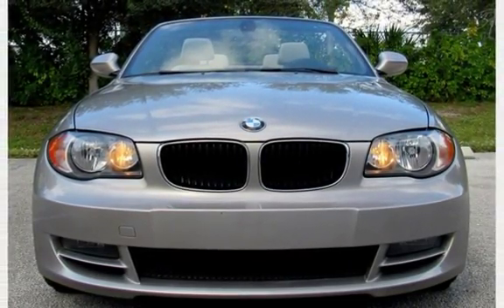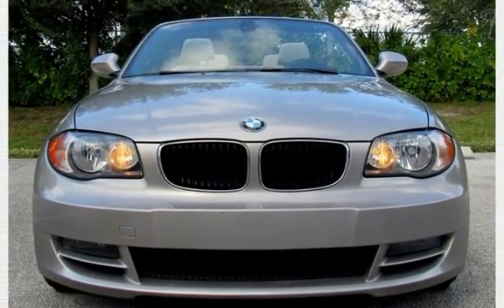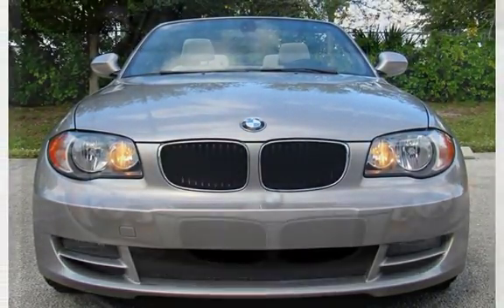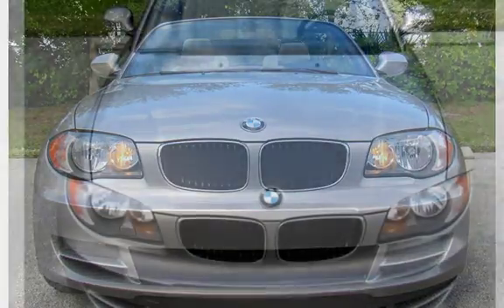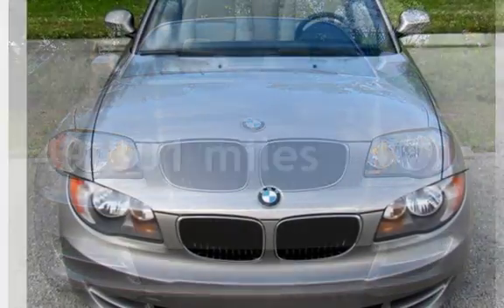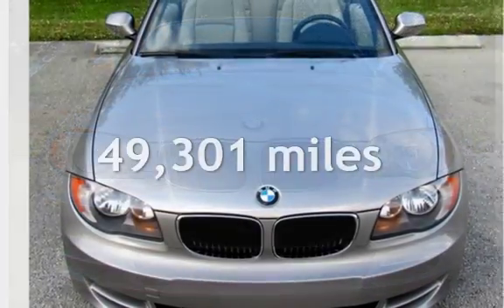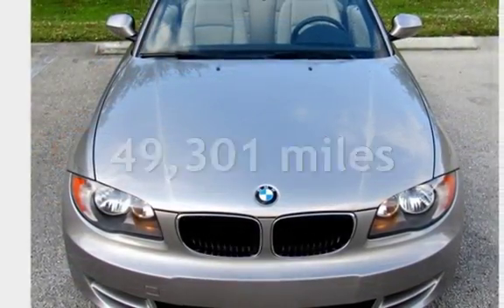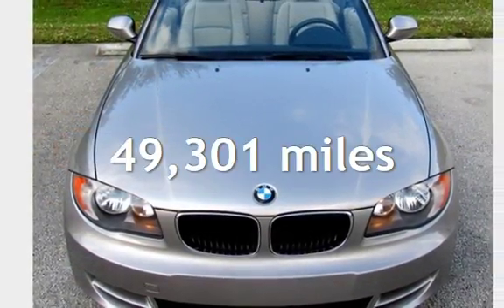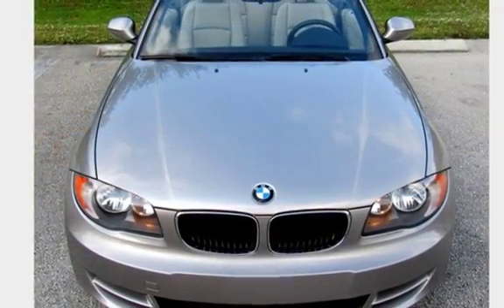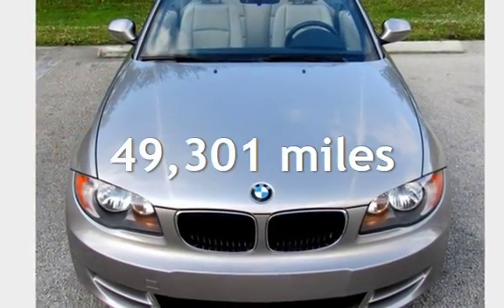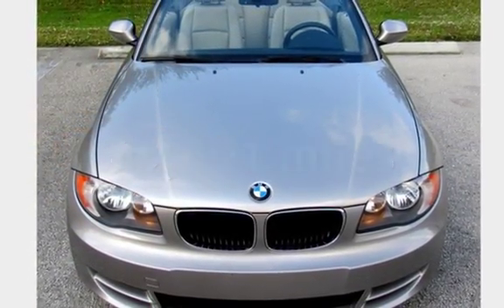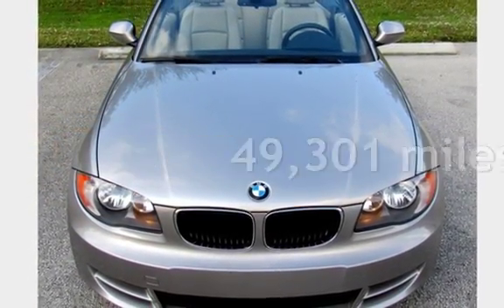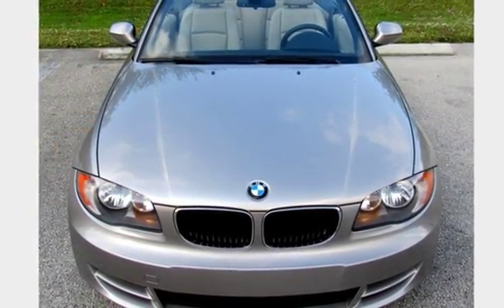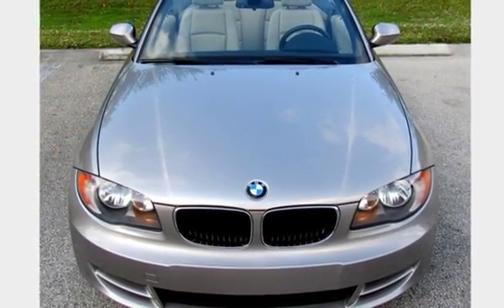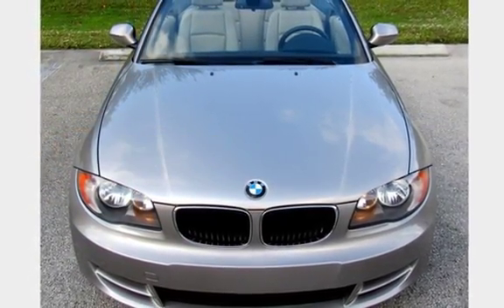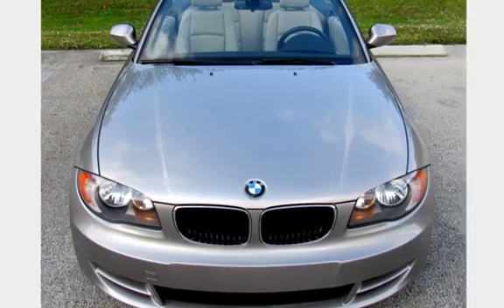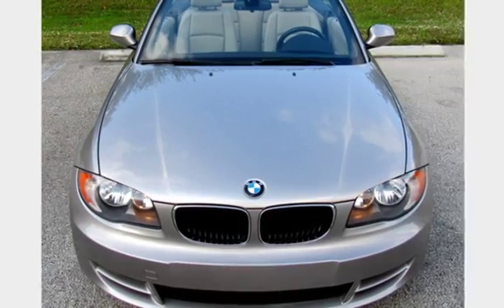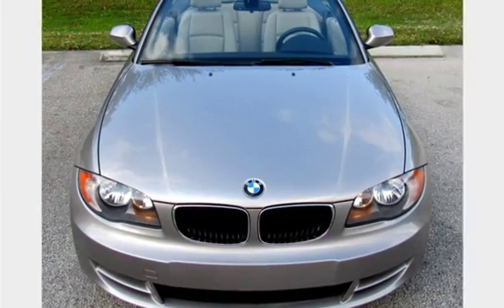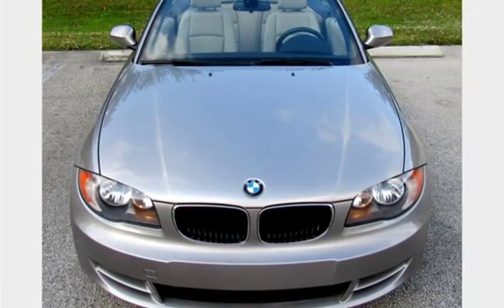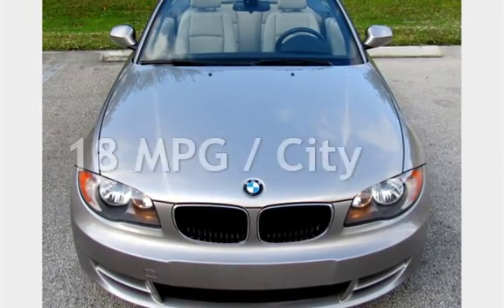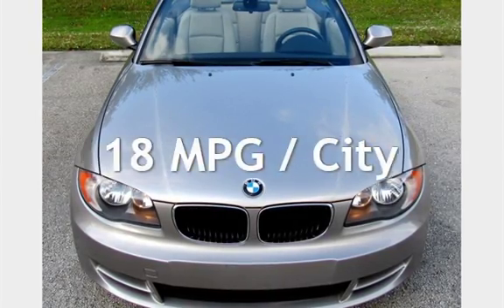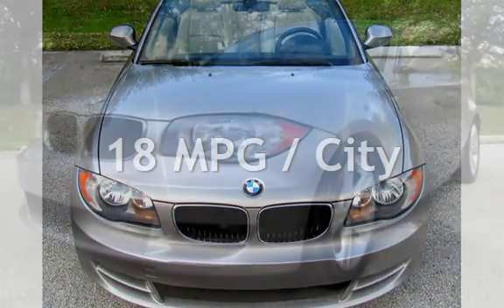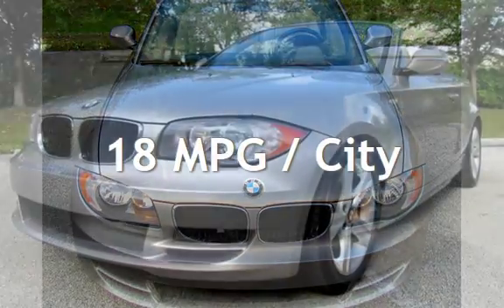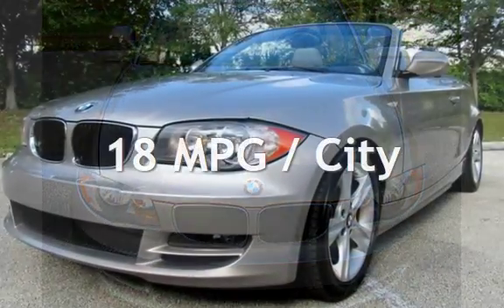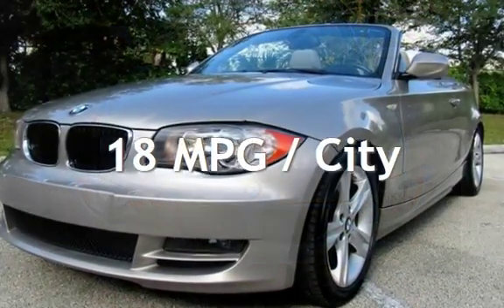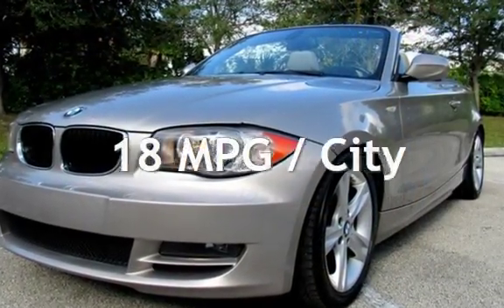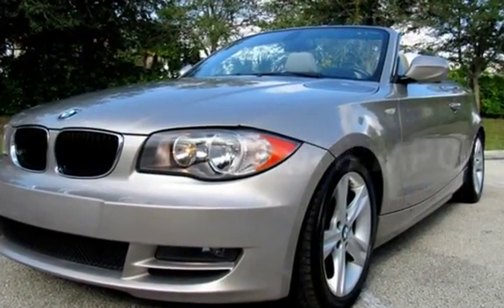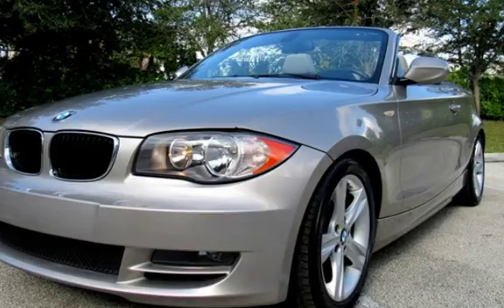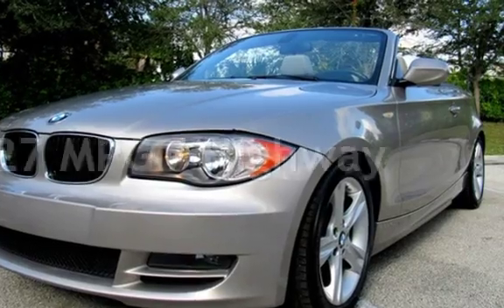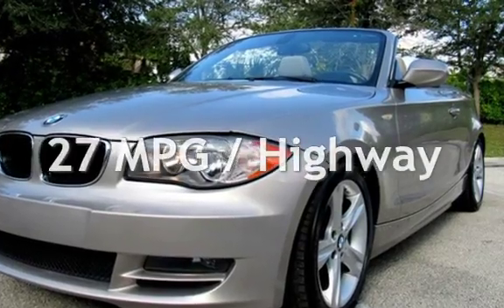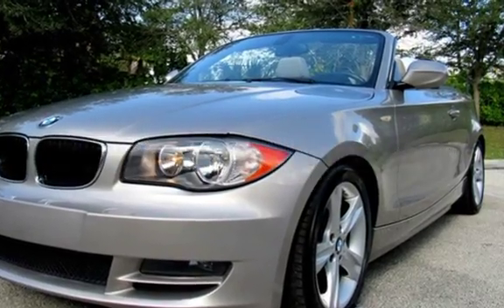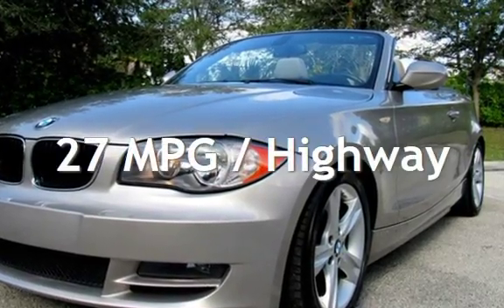This BMW is a great value with less than 50,000 miles on the odometer. Estimated fuel economy for this vehicle is 18 miles per gallon in the city, and 27 miles per gallon on the highway.